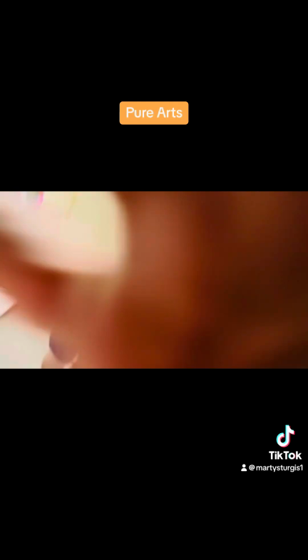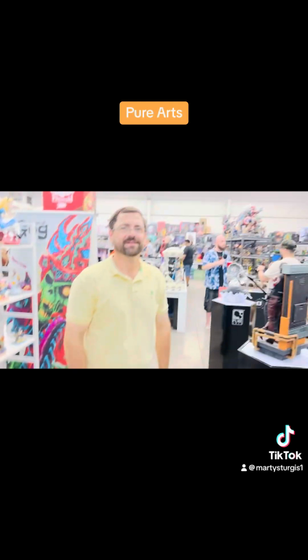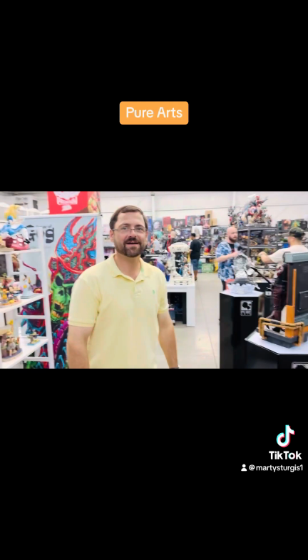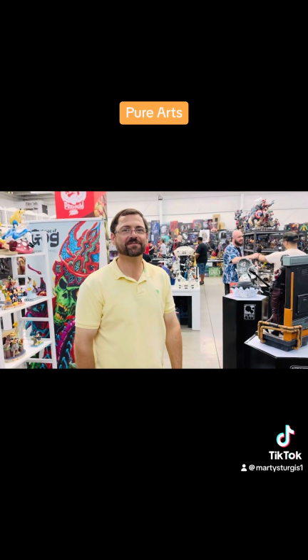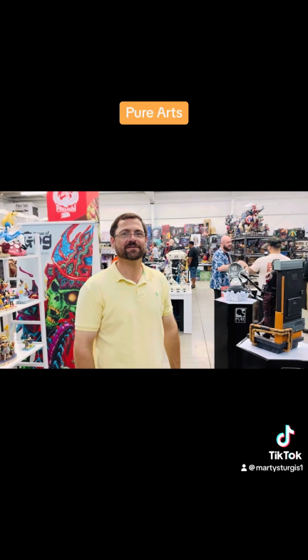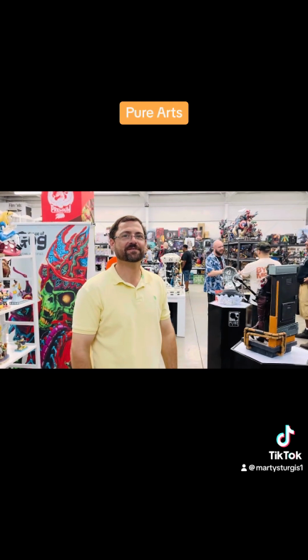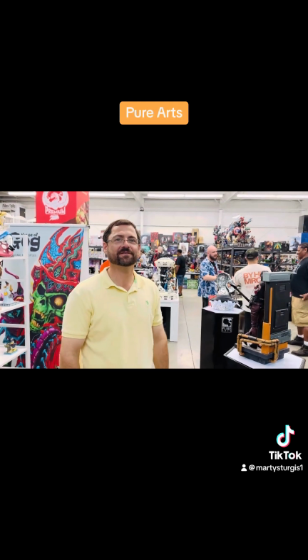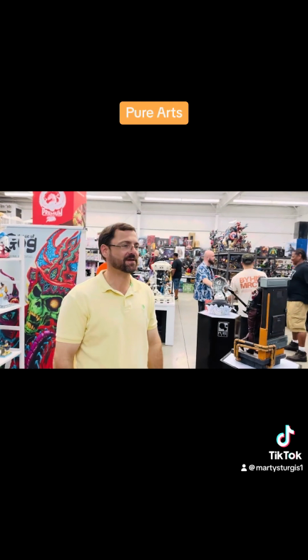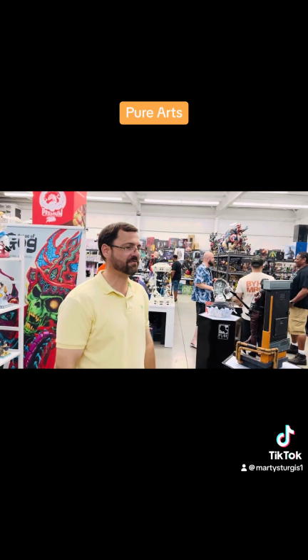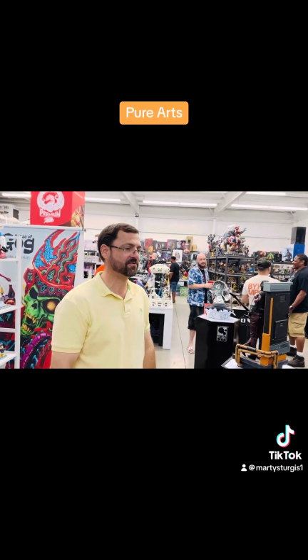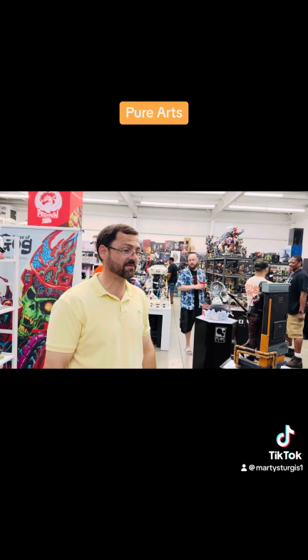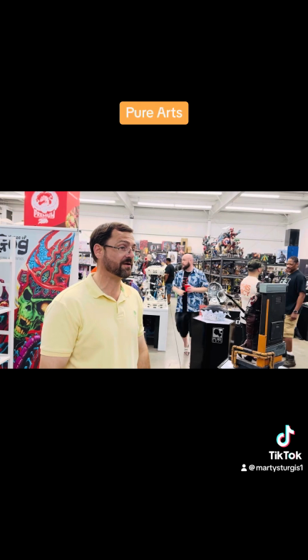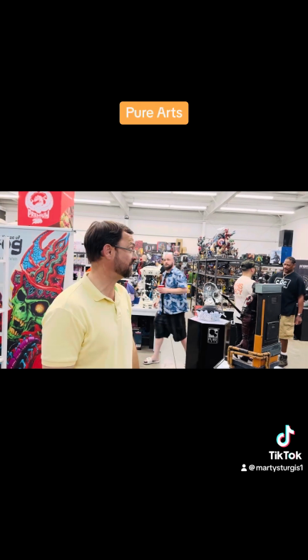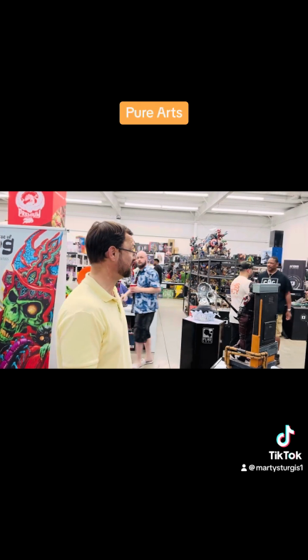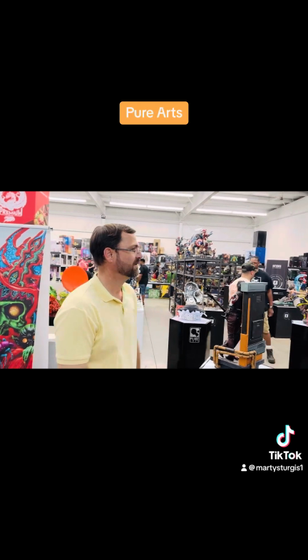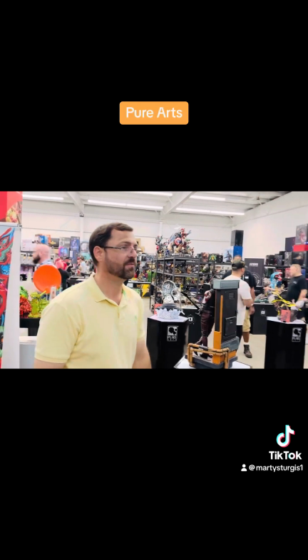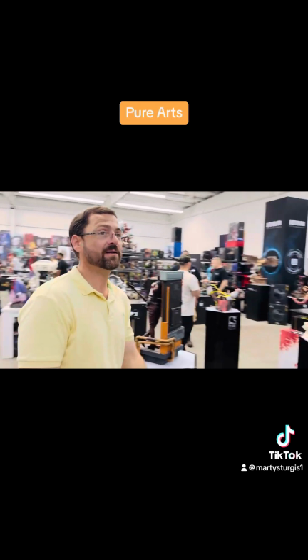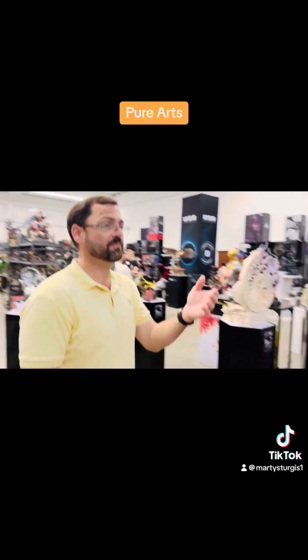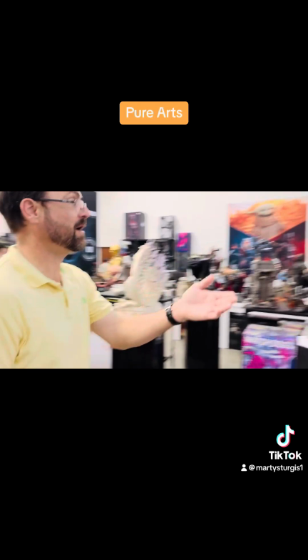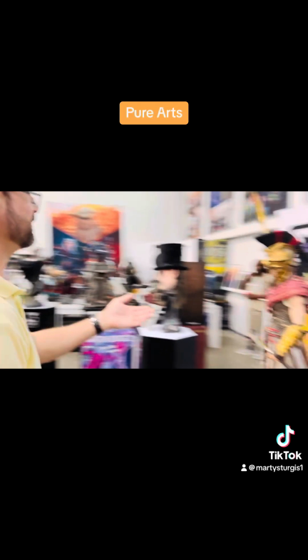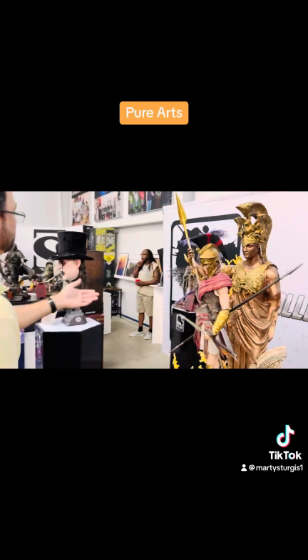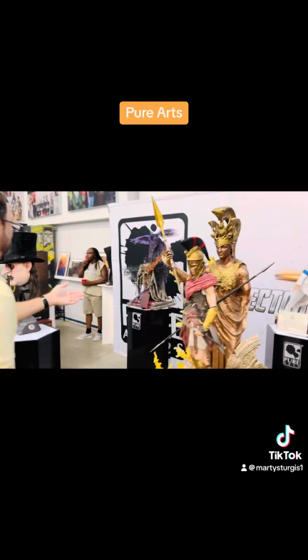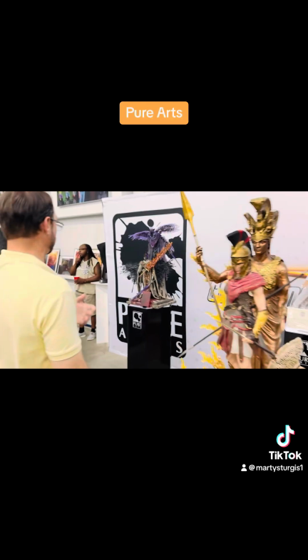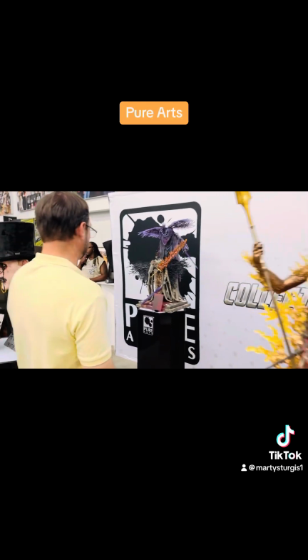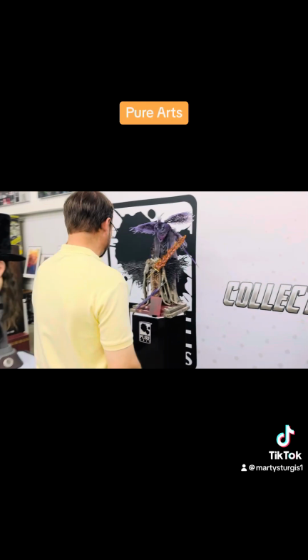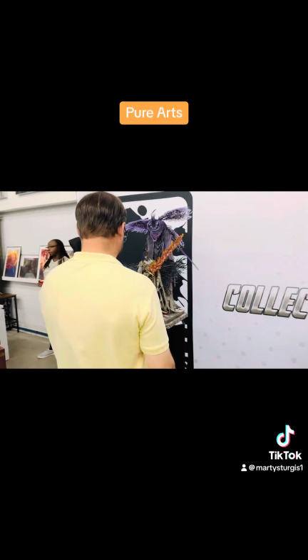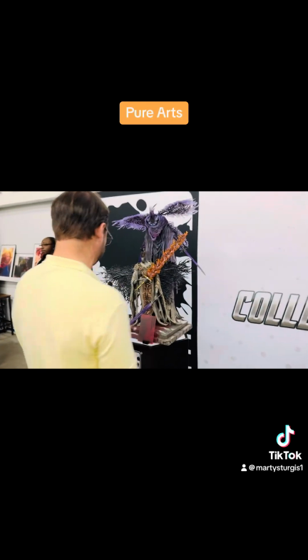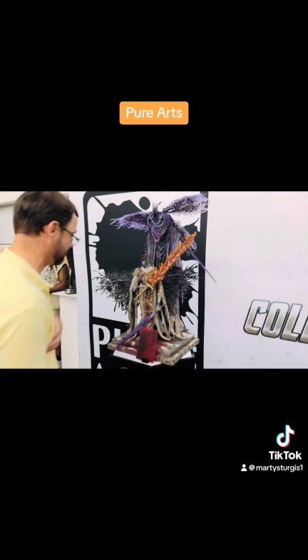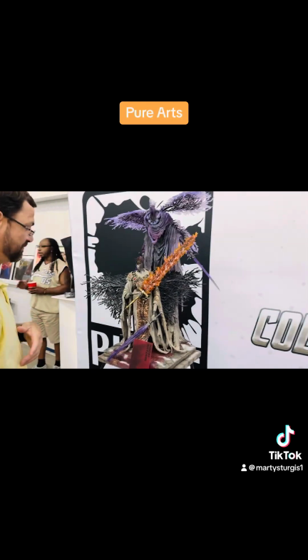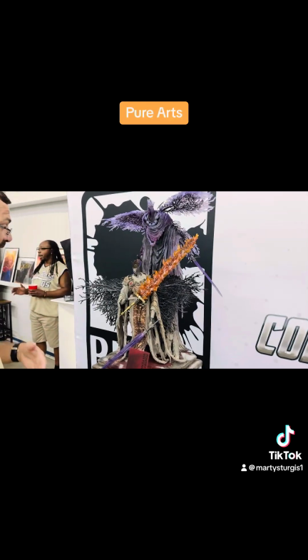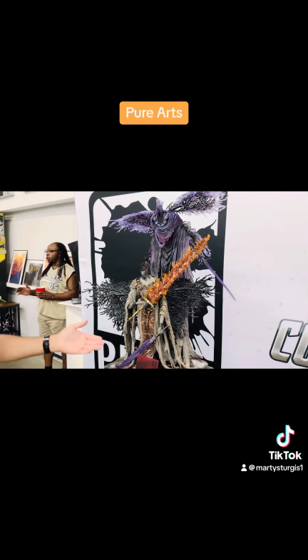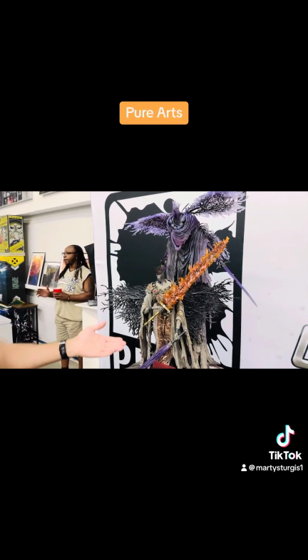What's up, Ledge? Thanks for having me, I appreciate it. We got a lot of nice statues here. Let's jump in. I really was into it because I liked the video games when I was playing all of them and I still do.